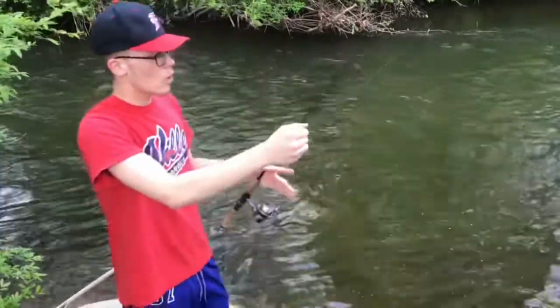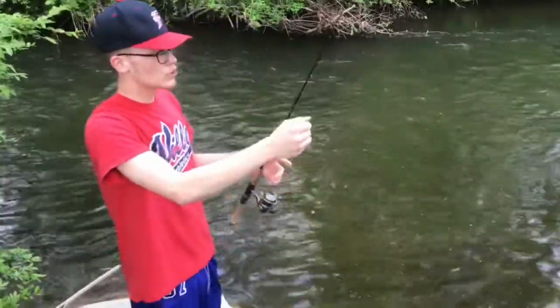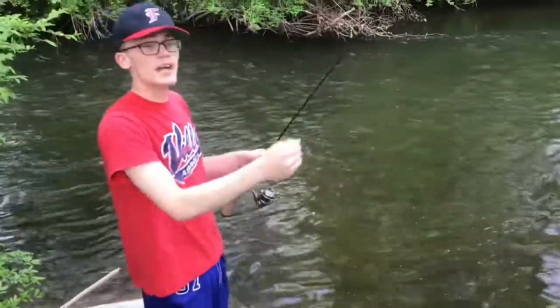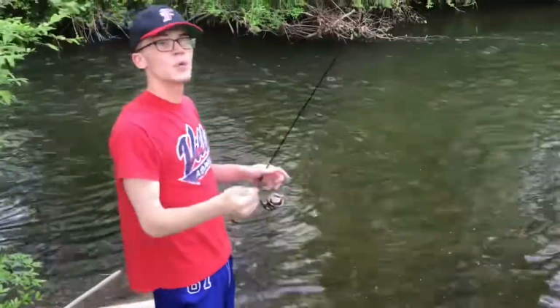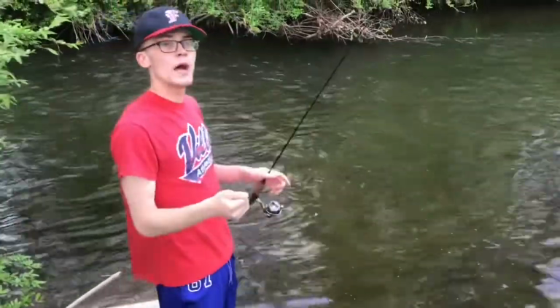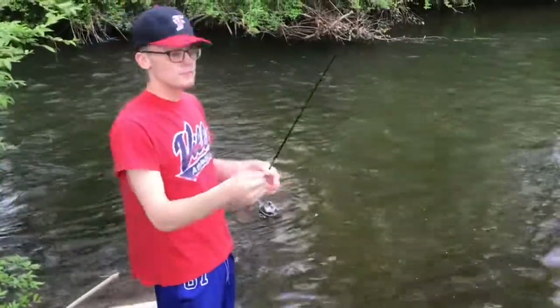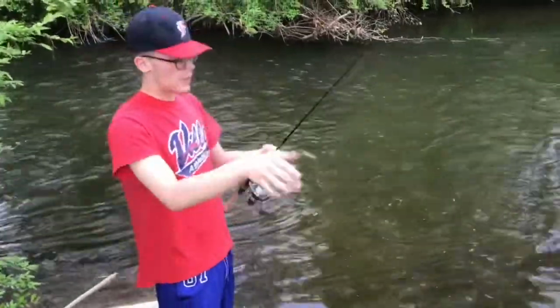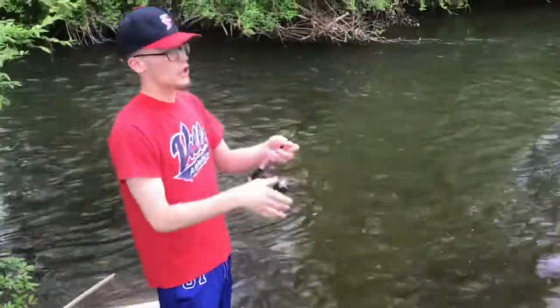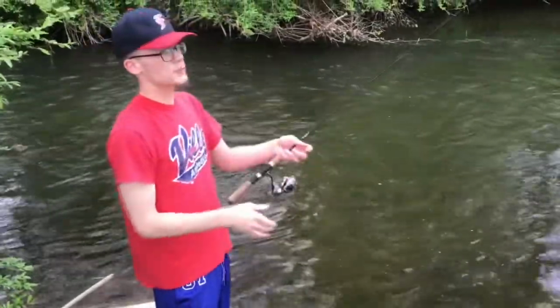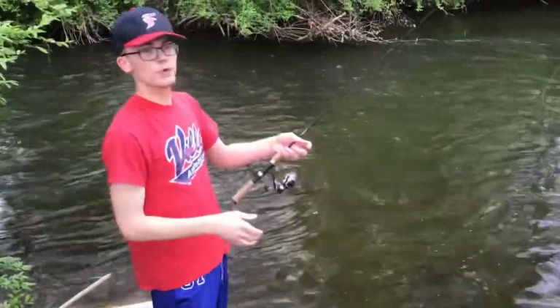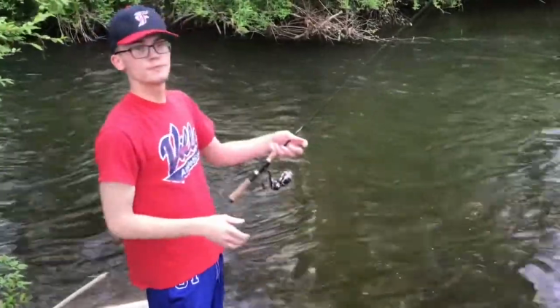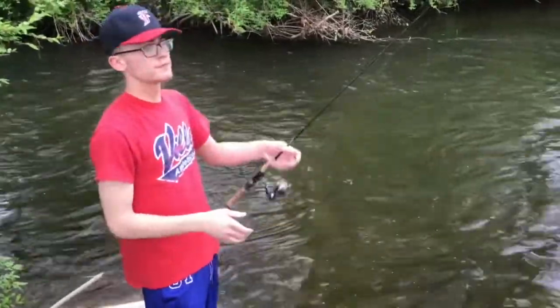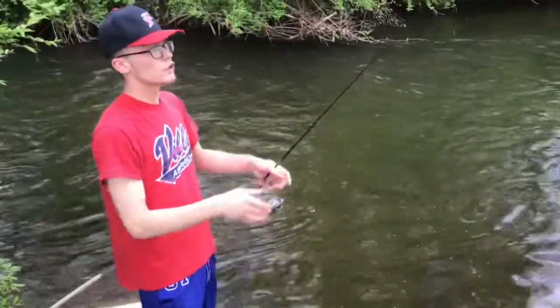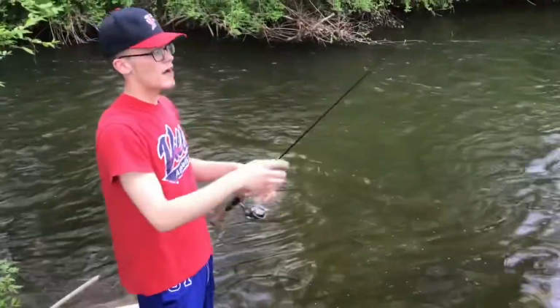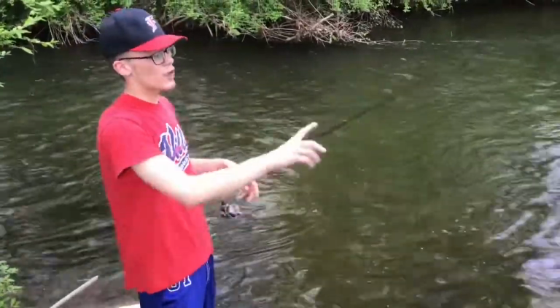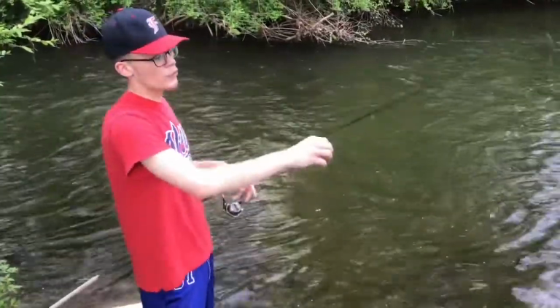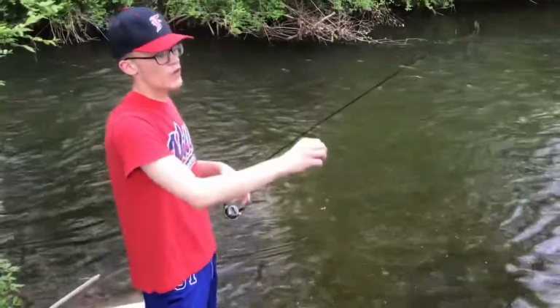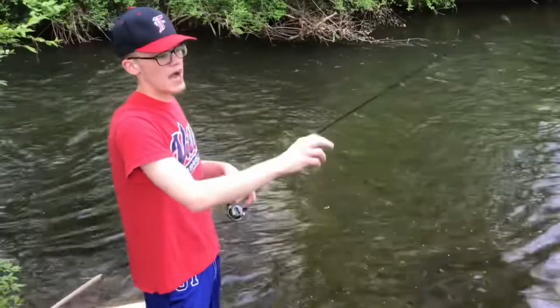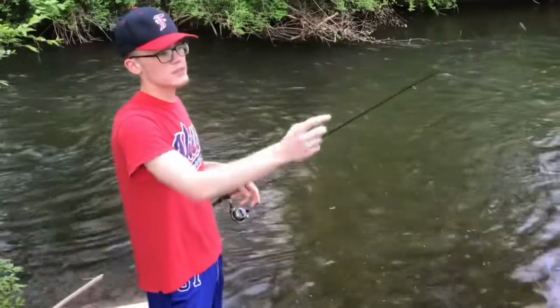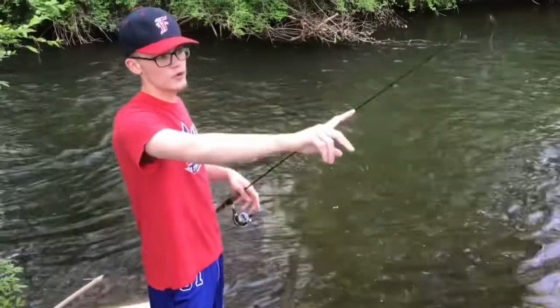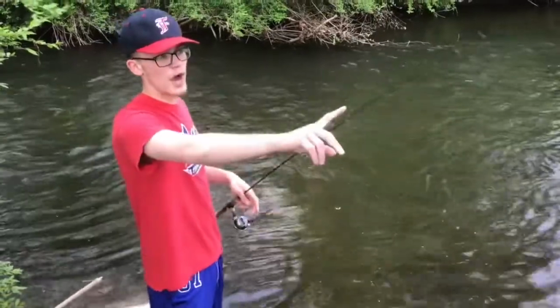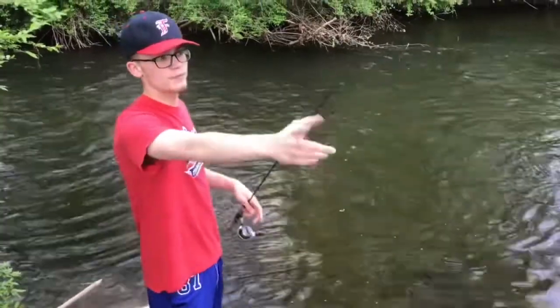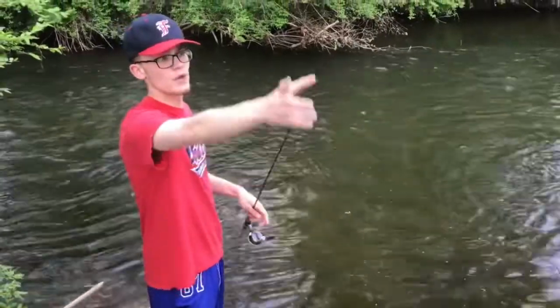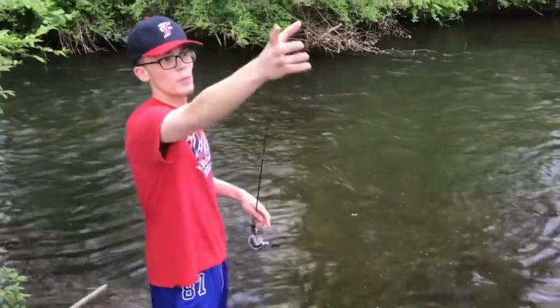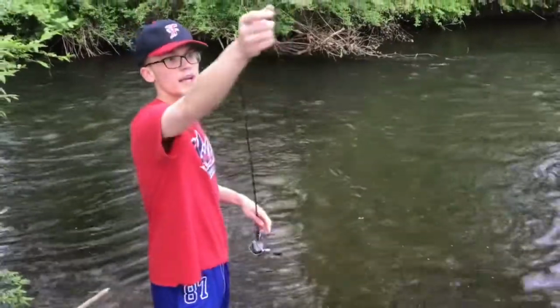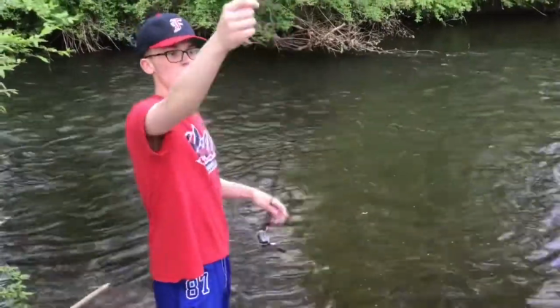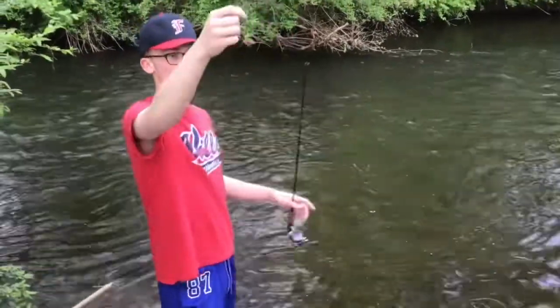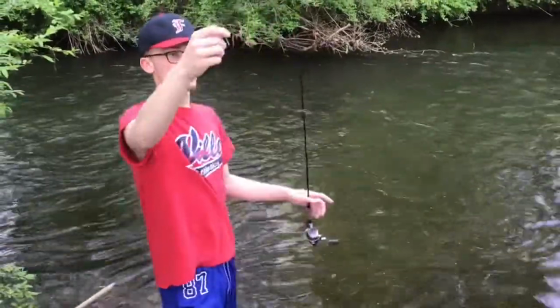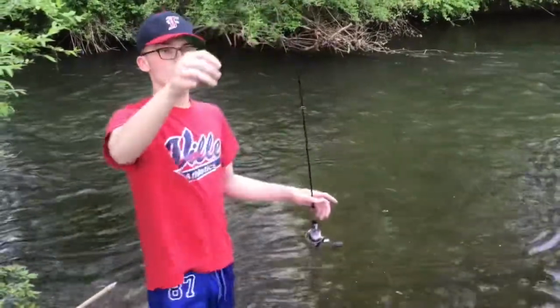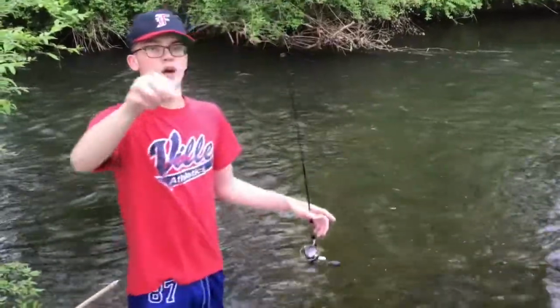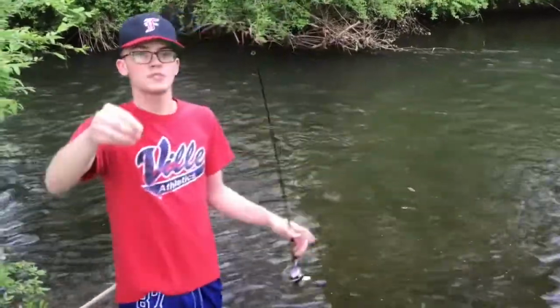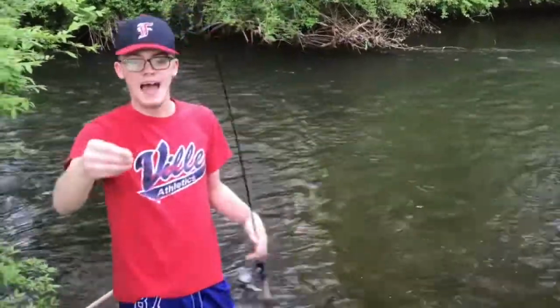Once you've gotten it spooled up — mine's already spooled — you're going to have to run it through all the eyes of your rod, bringing it out the top and giving yourself some slack.